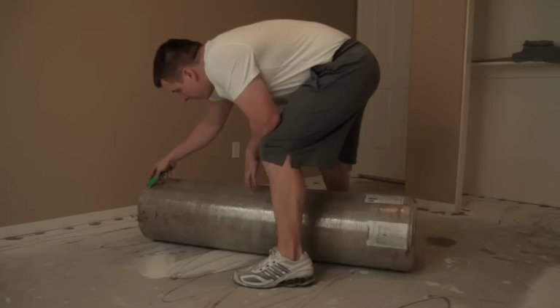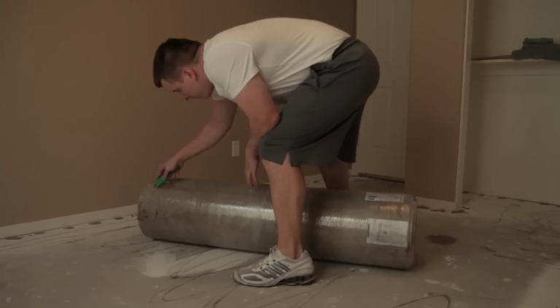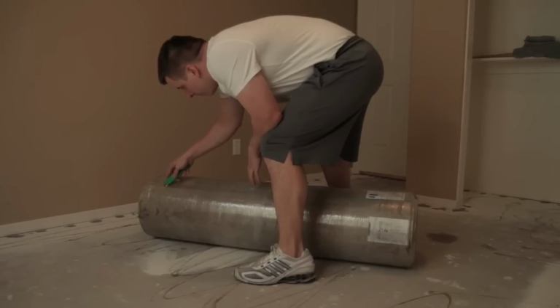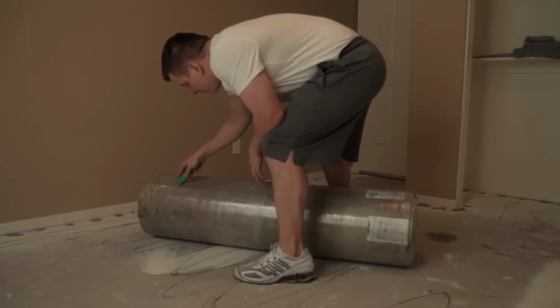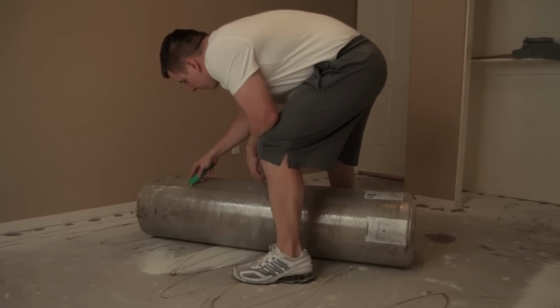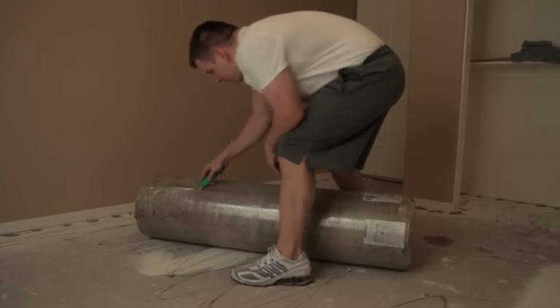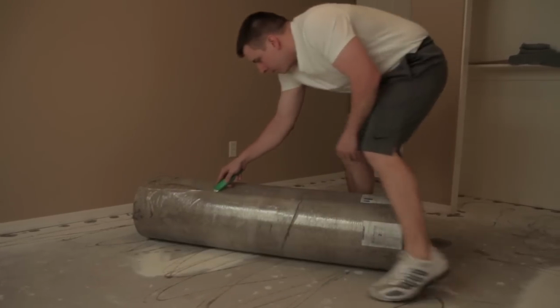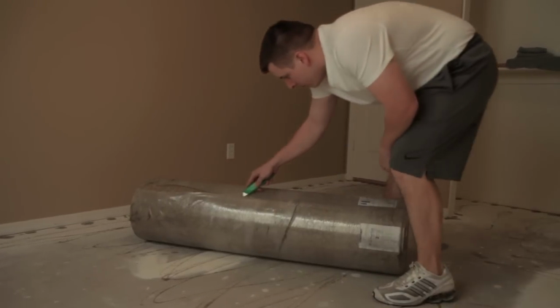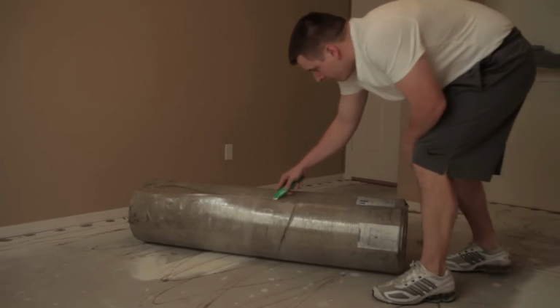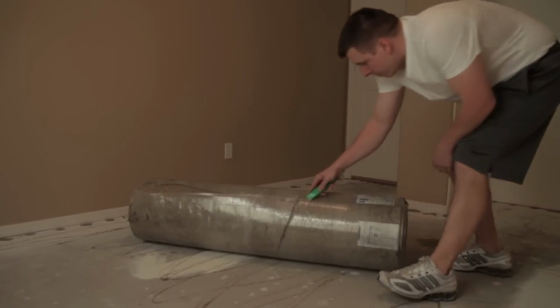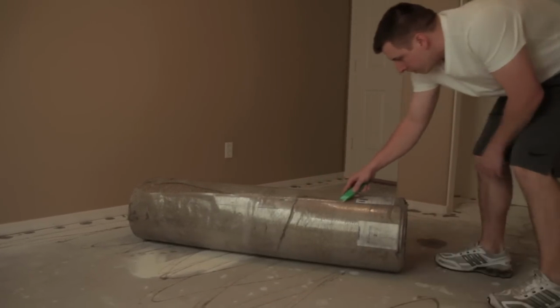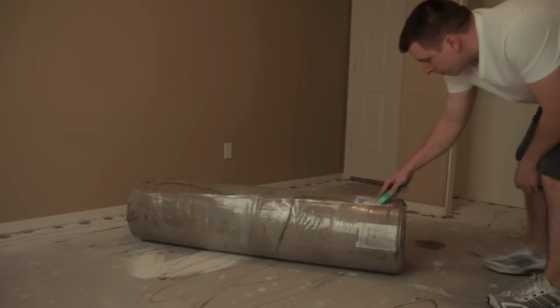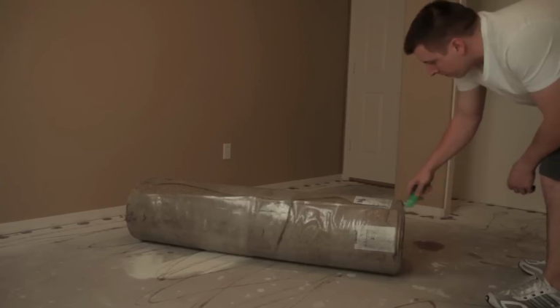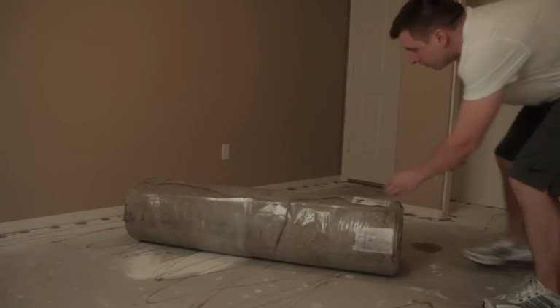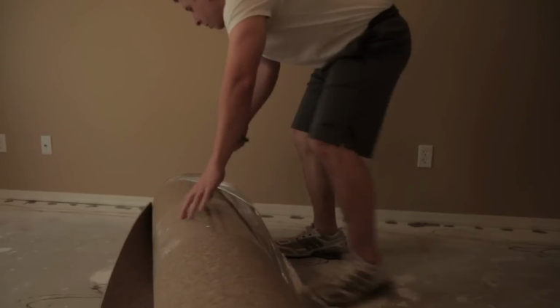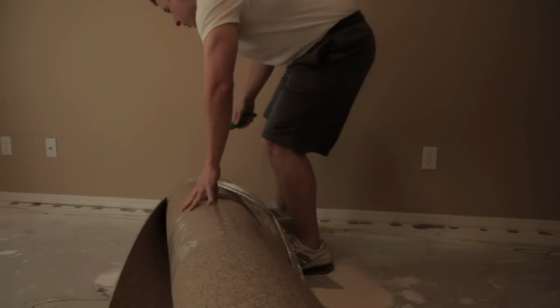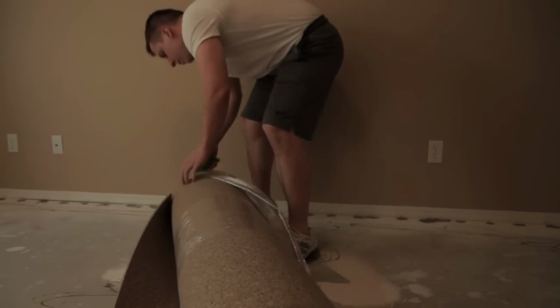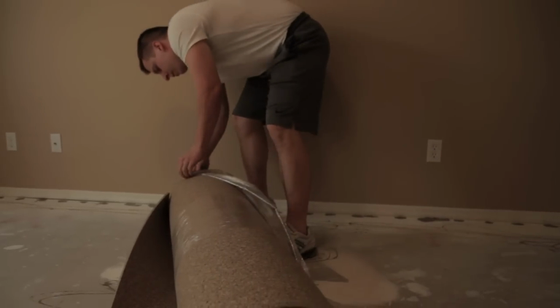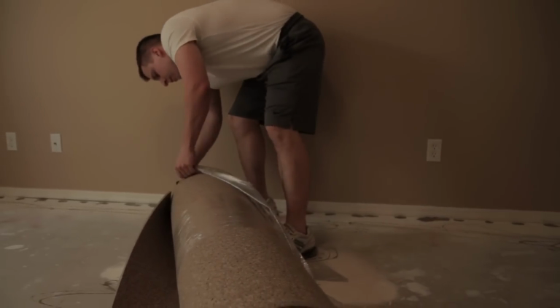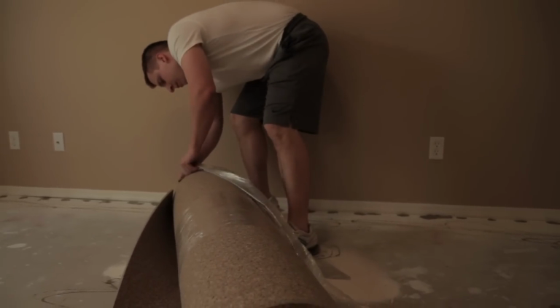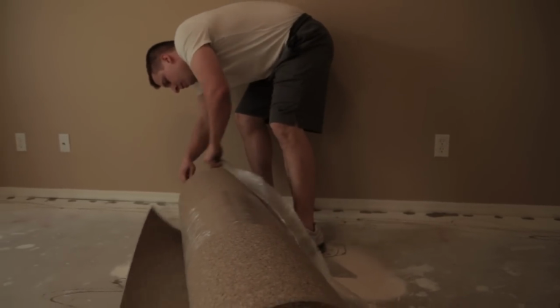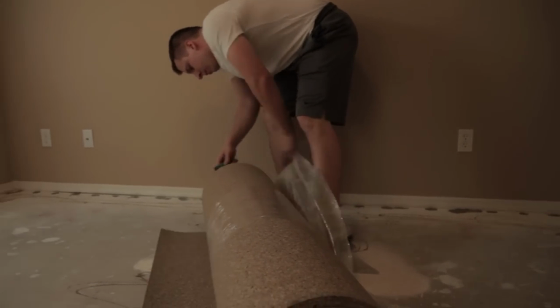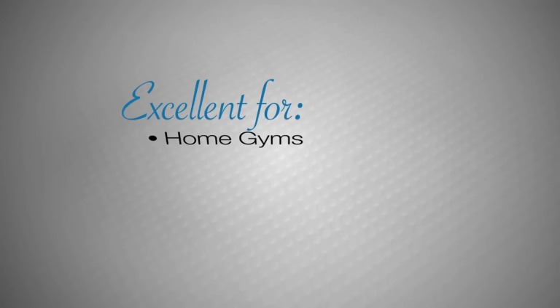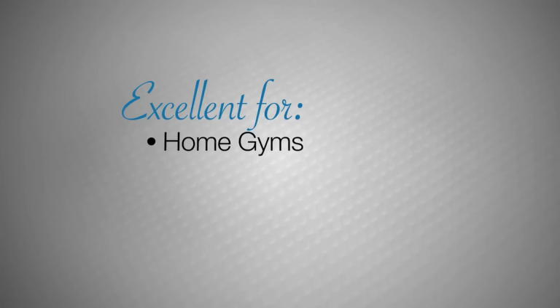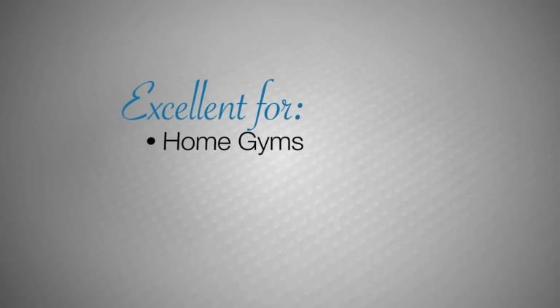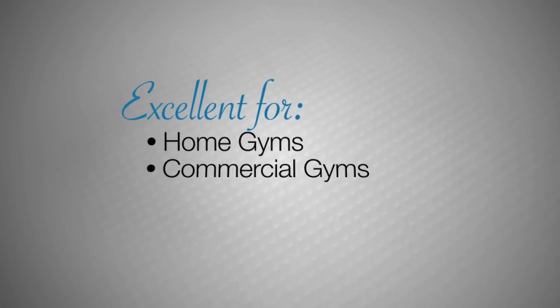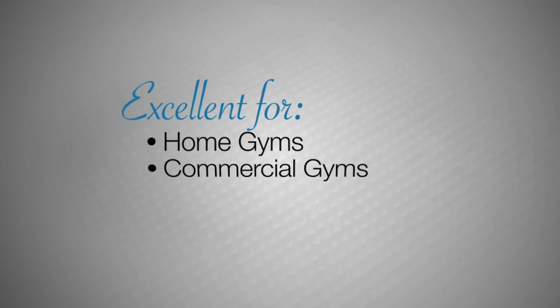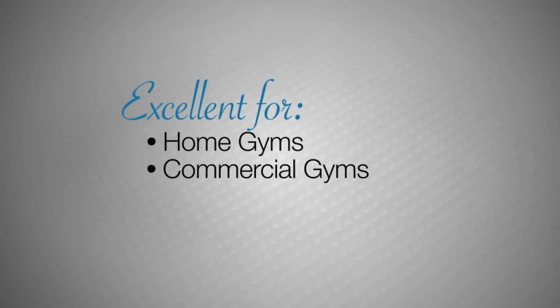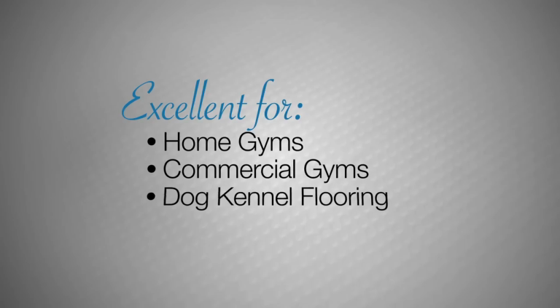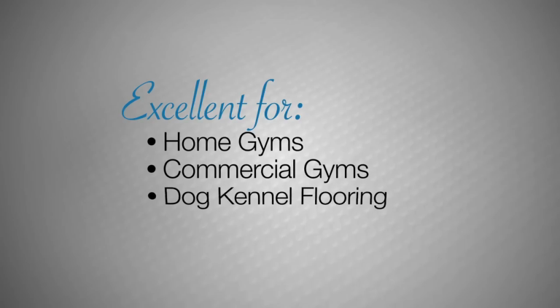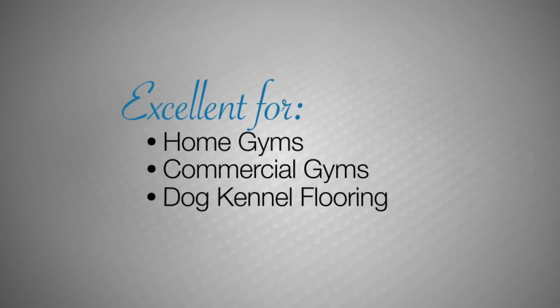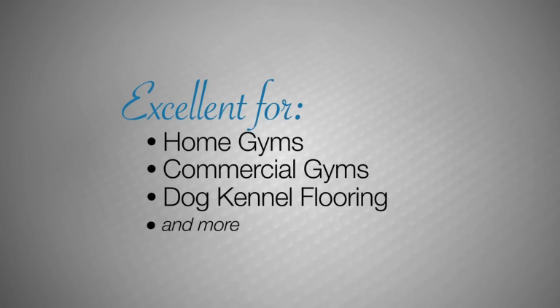Rubber rolls typically ship via freight carrier and are delivered on a pallet or individually wrapped rolls. Rubber rolls are excellent flooring for use in home gyms, commercial gyms, dog kennel flooring, and more.